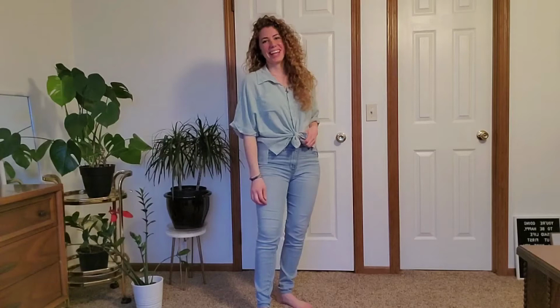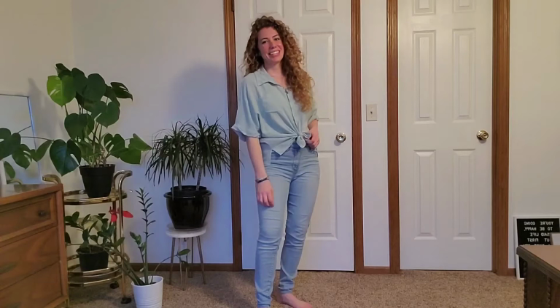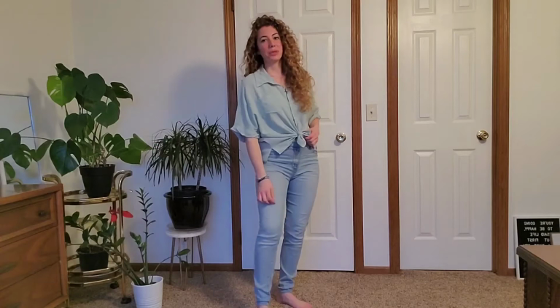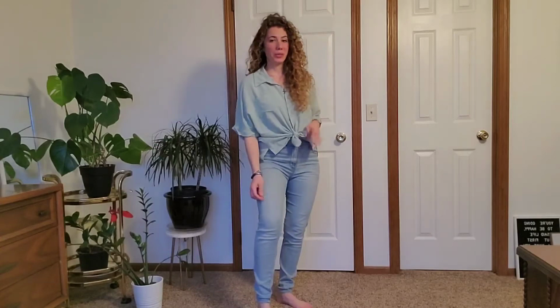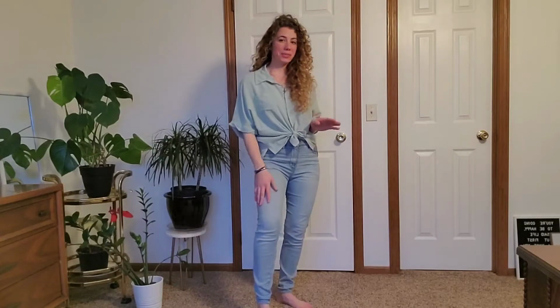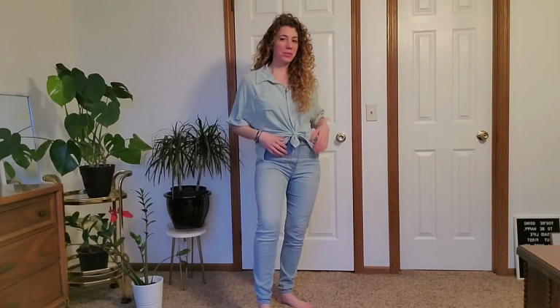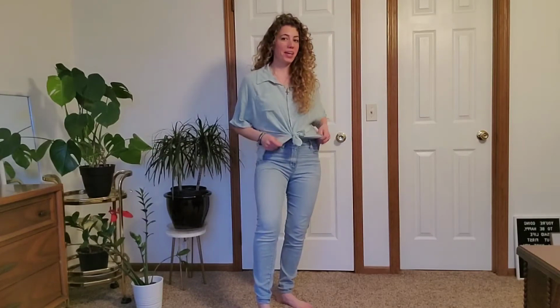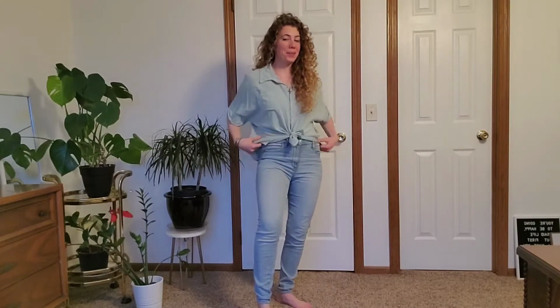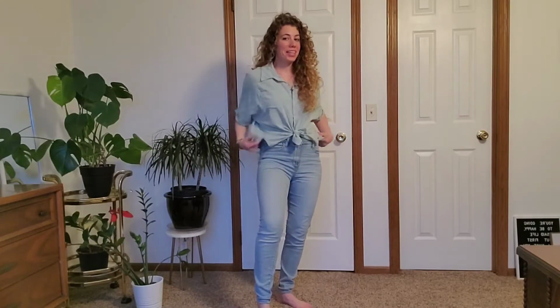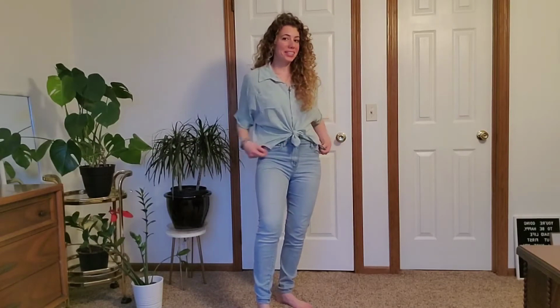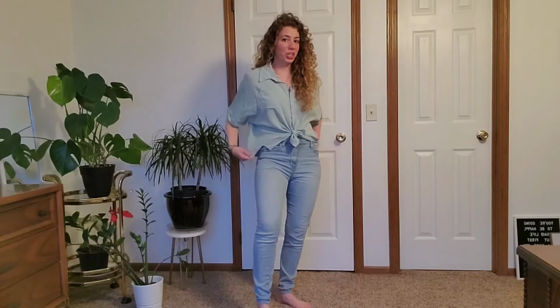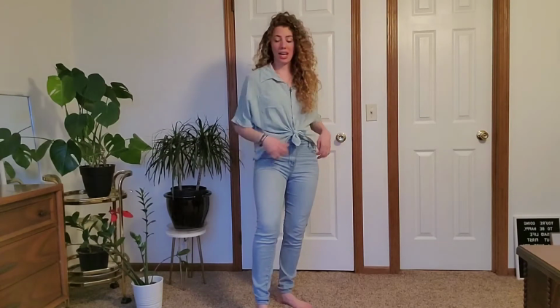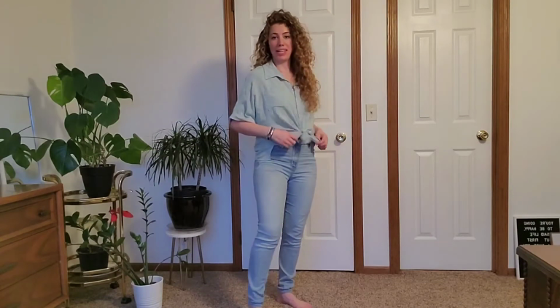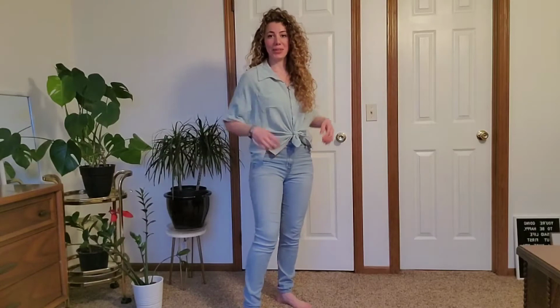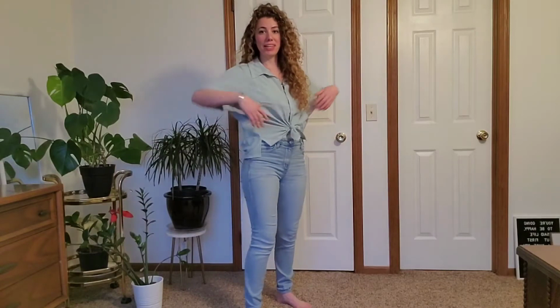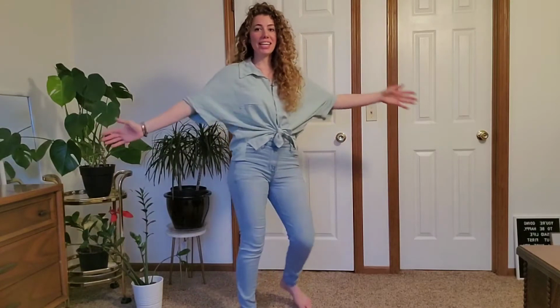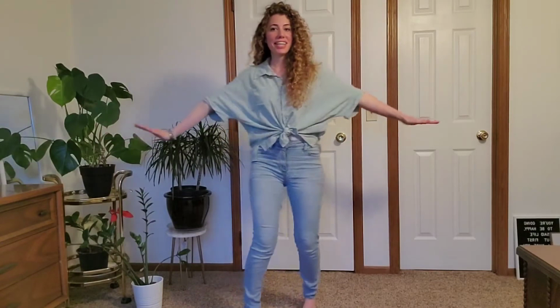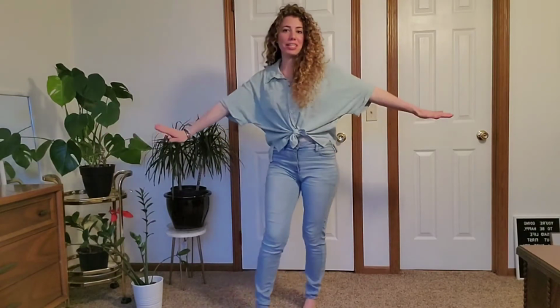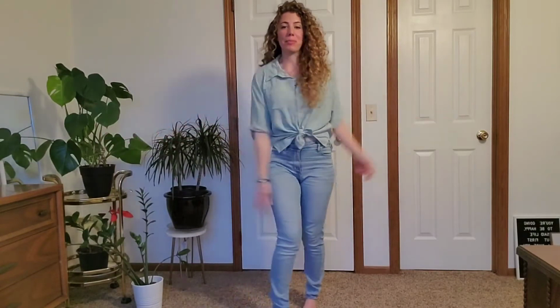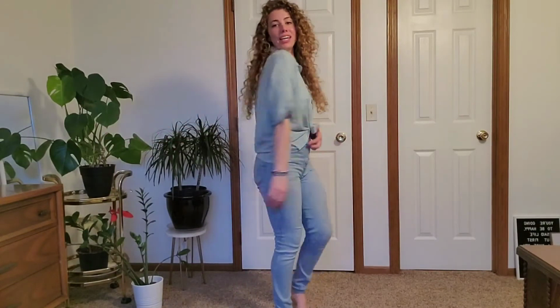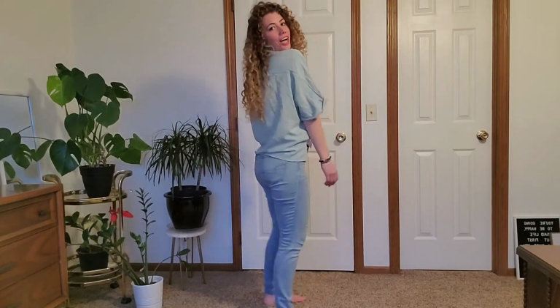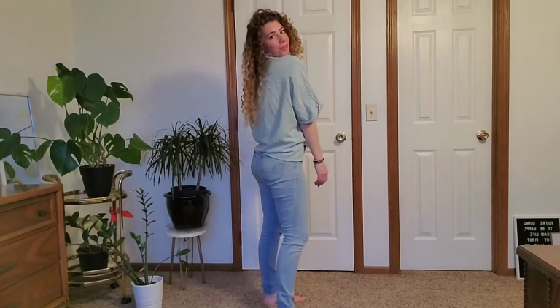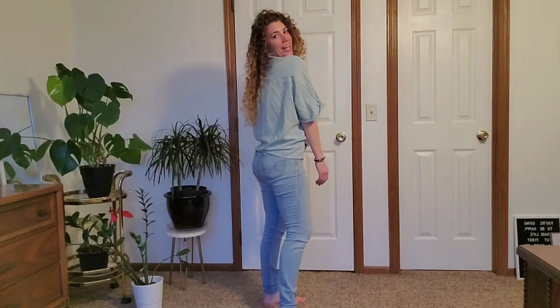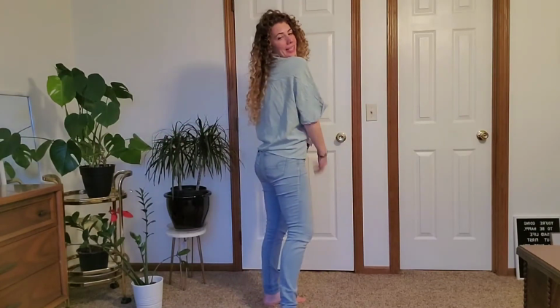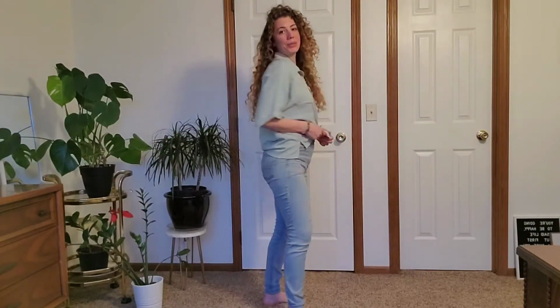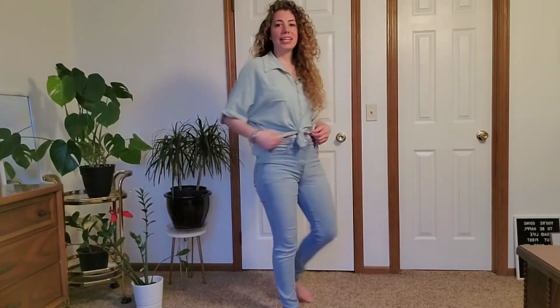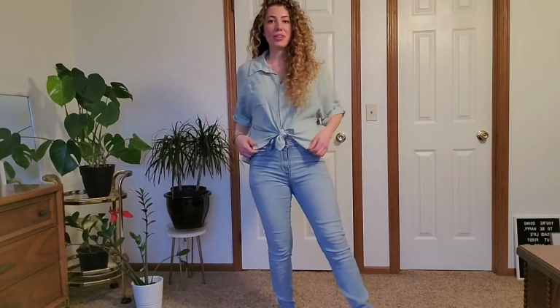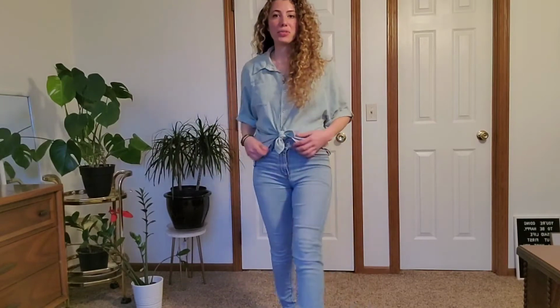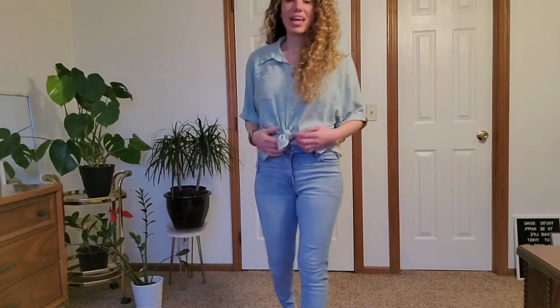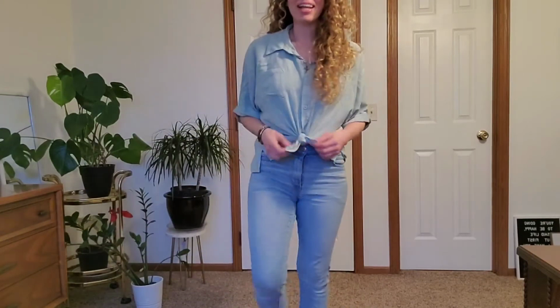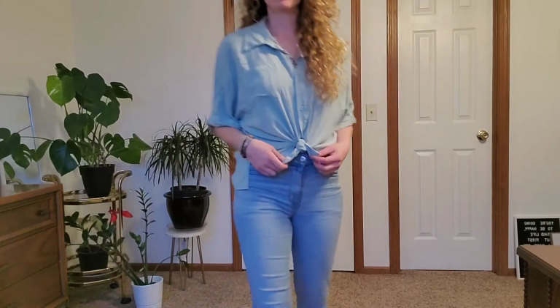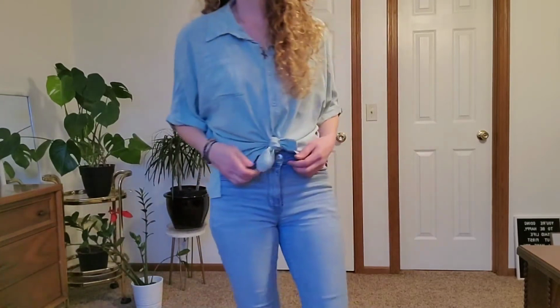Hey guys, I'm really going to quickly review this shirt for you. I liked how loose fitting it is — it reminds me of the beach. I'm going to let you get a little closer look at it. I think it's so cute.